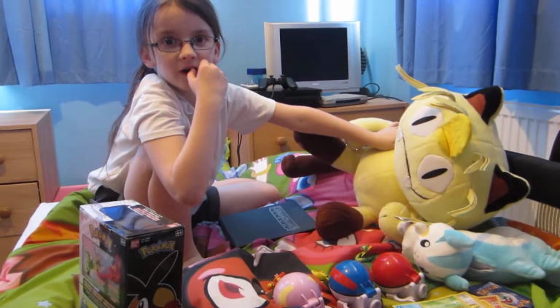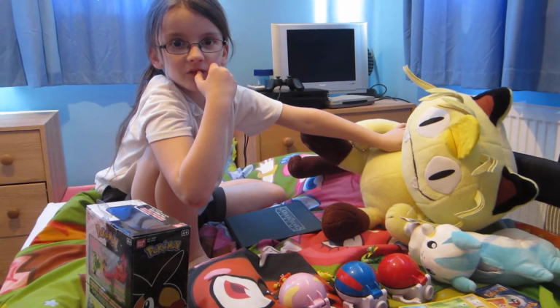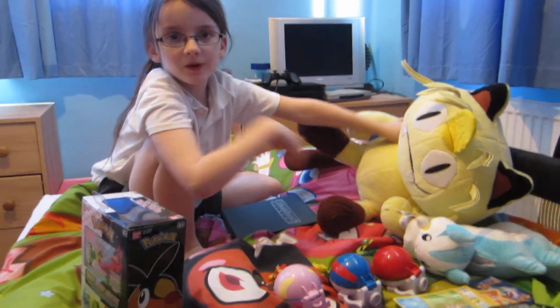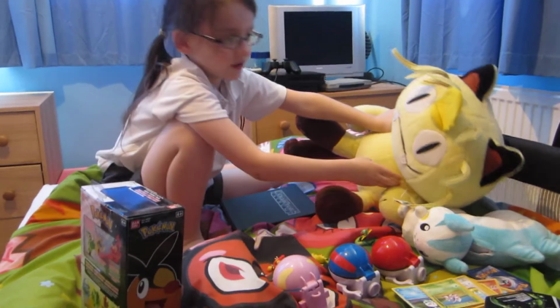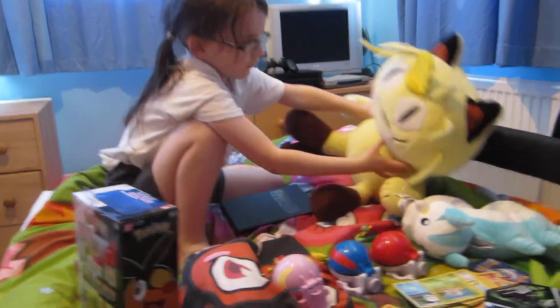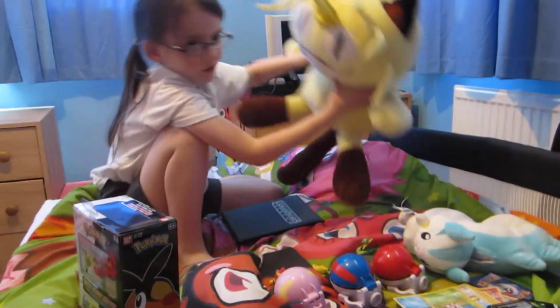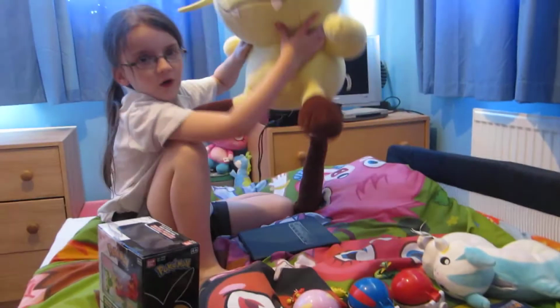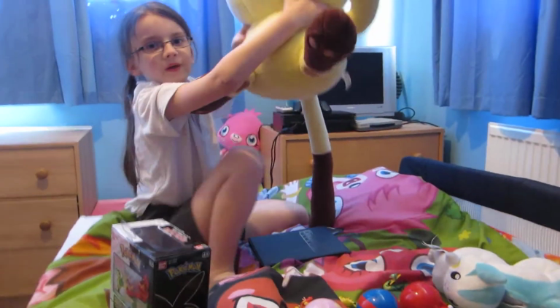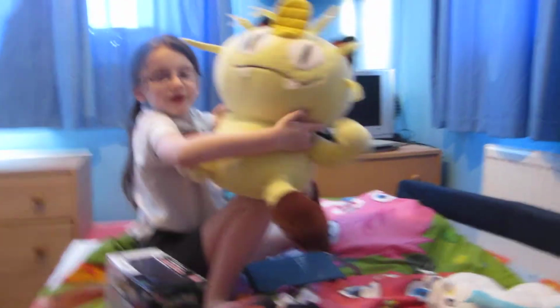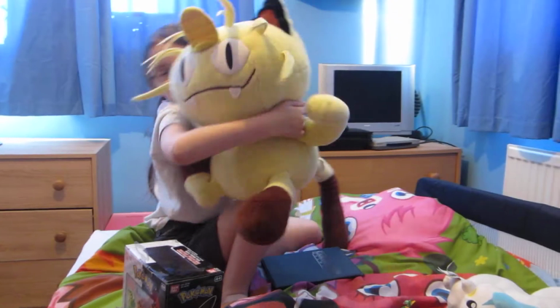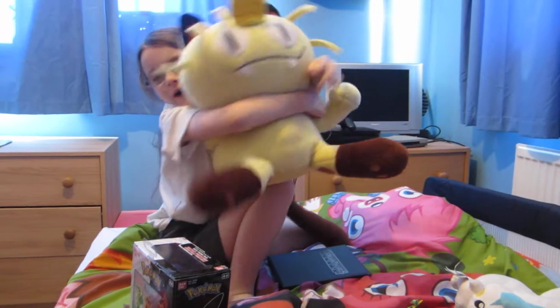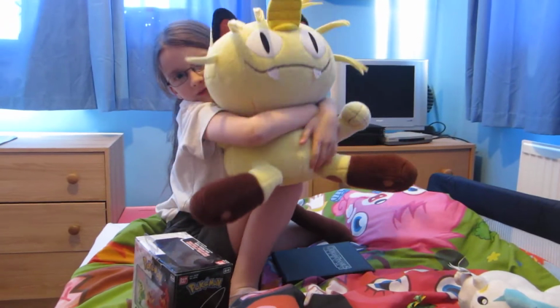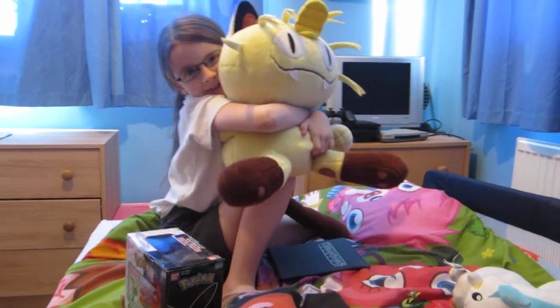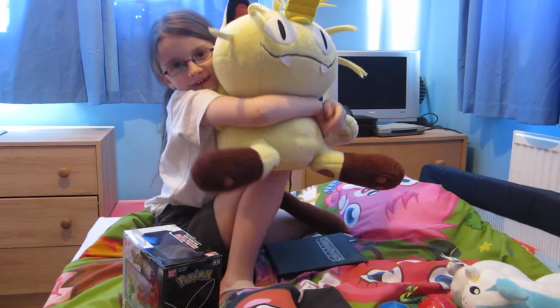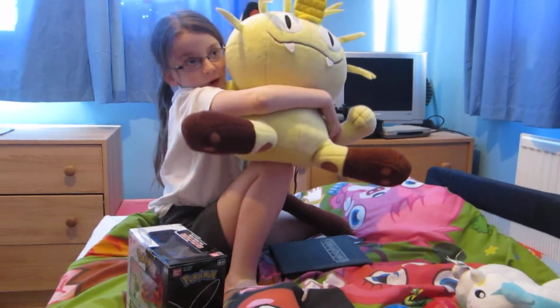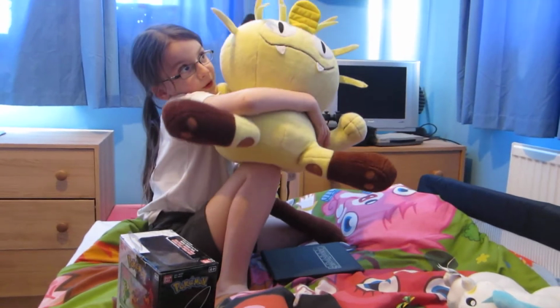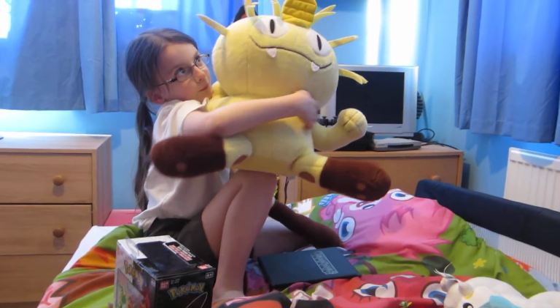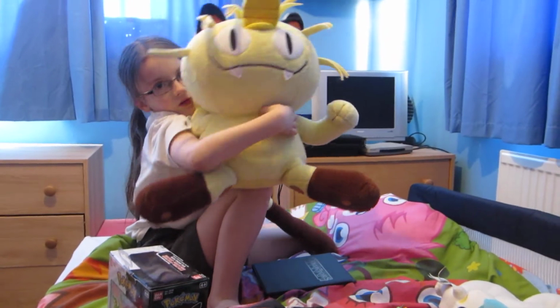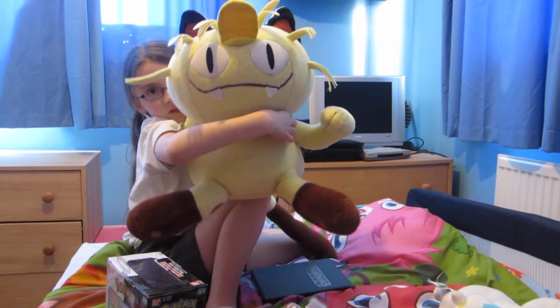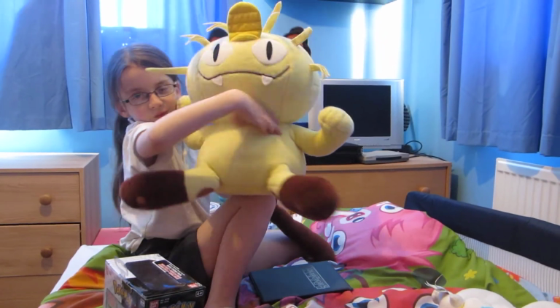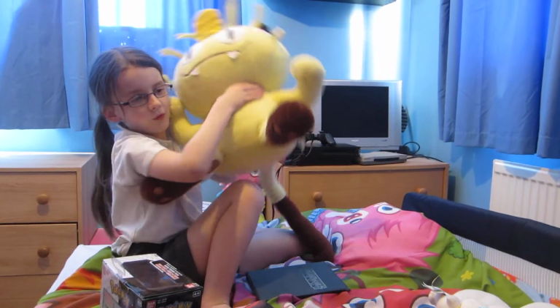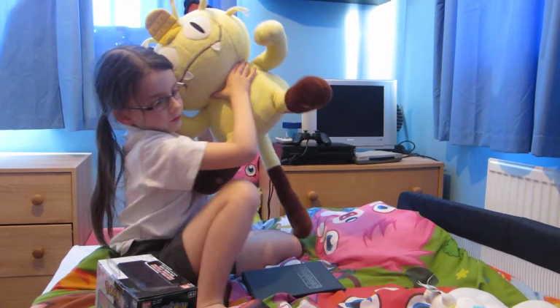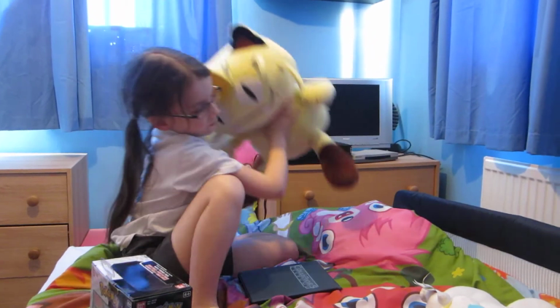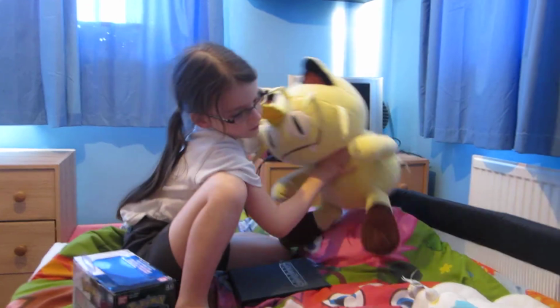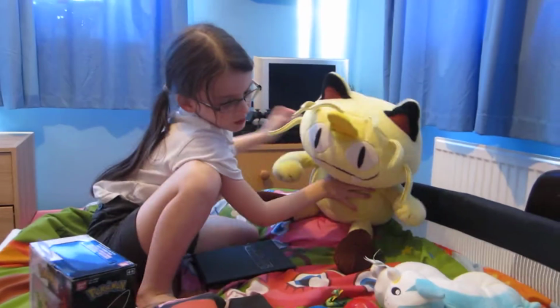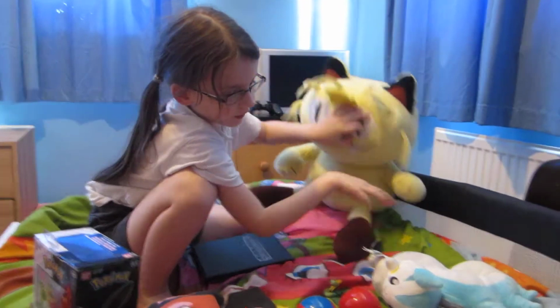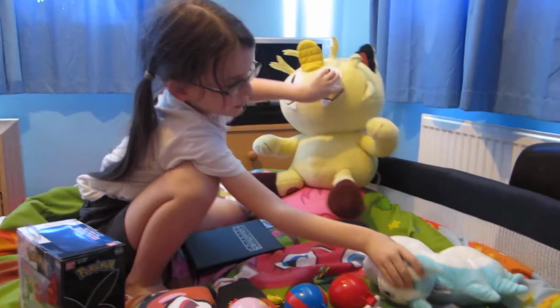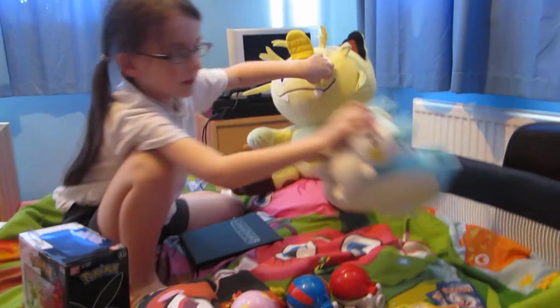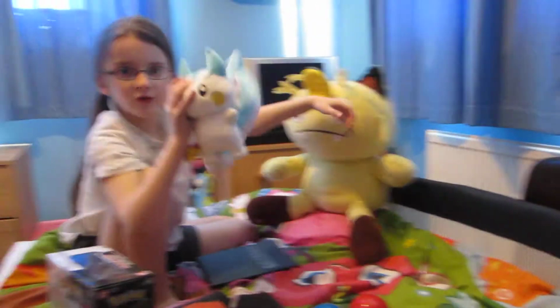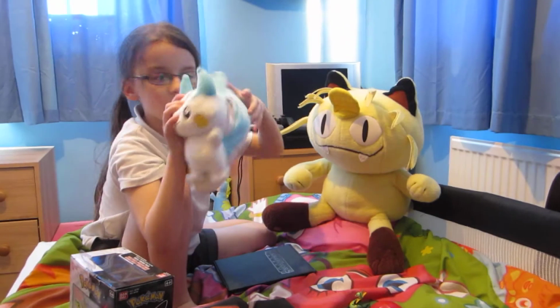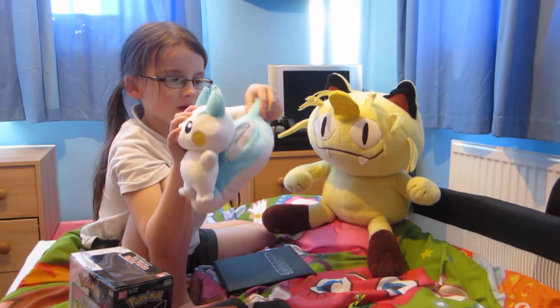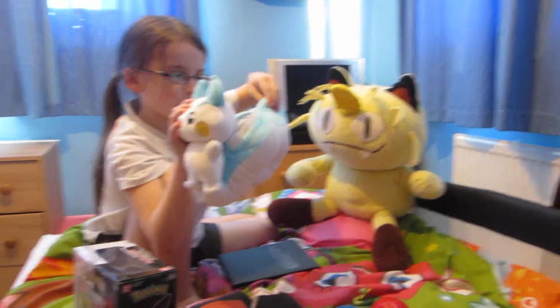This is my Pokemon collection. I got my big cubby Meowth — he's quite big because I got him for Christmas, from Father Christmas. And then I got my little Pachurisu; it talks.